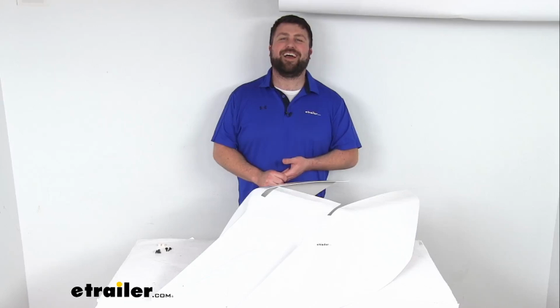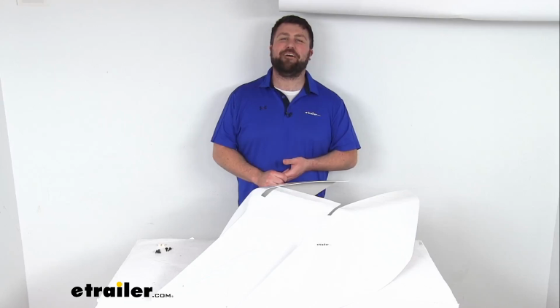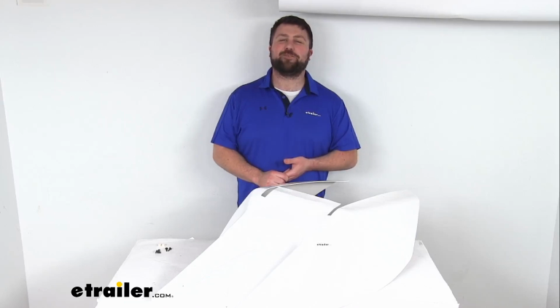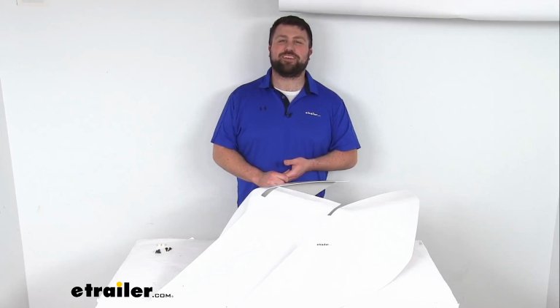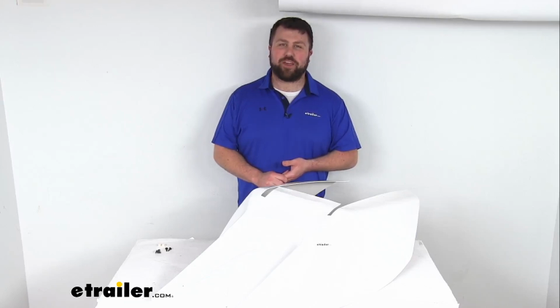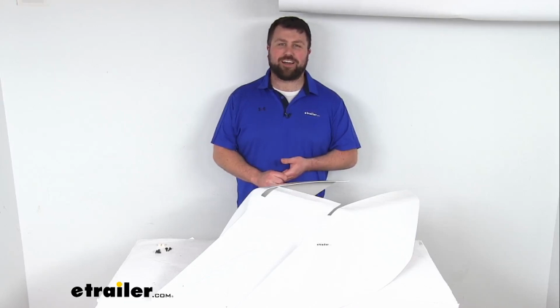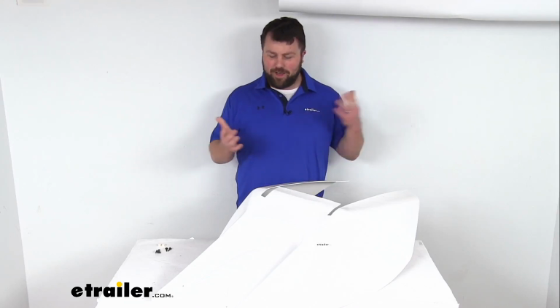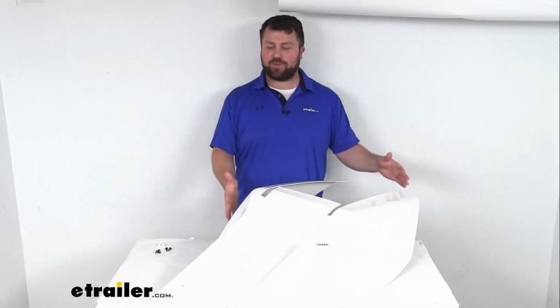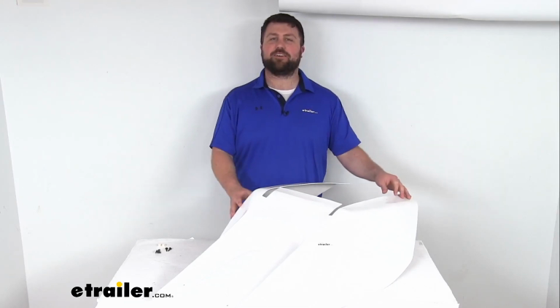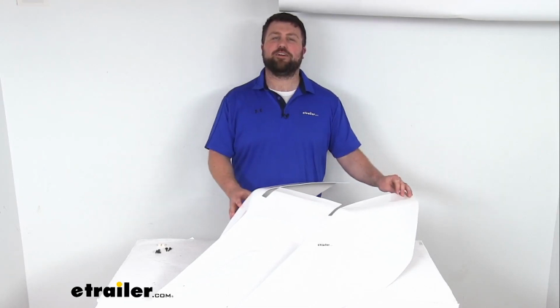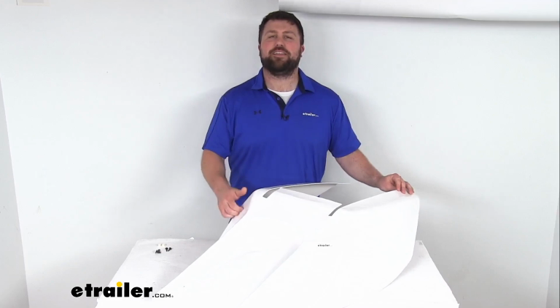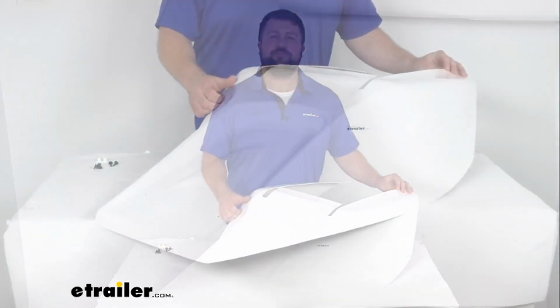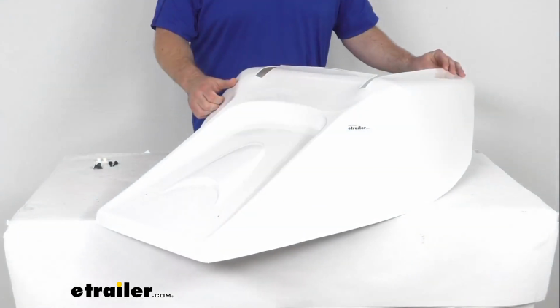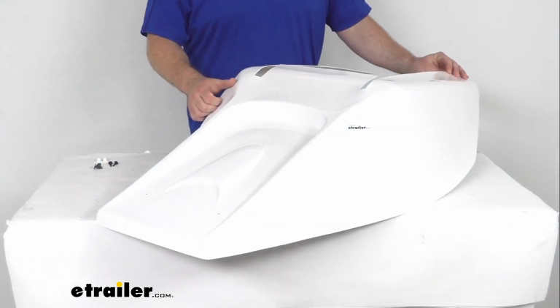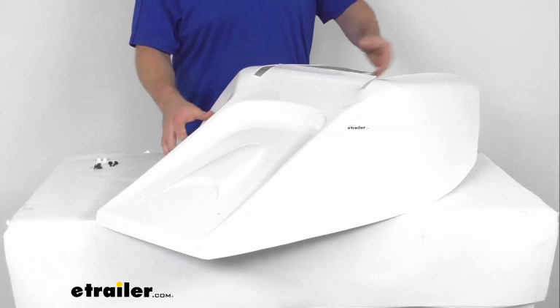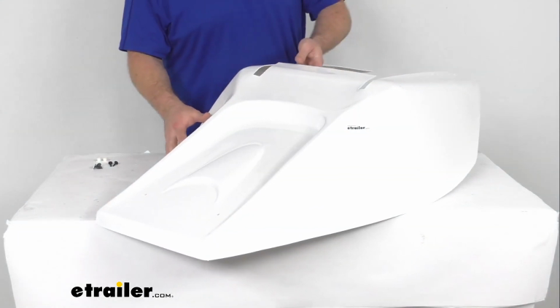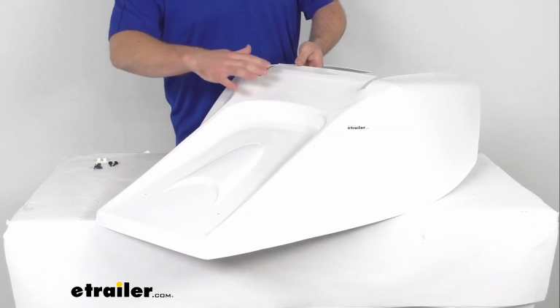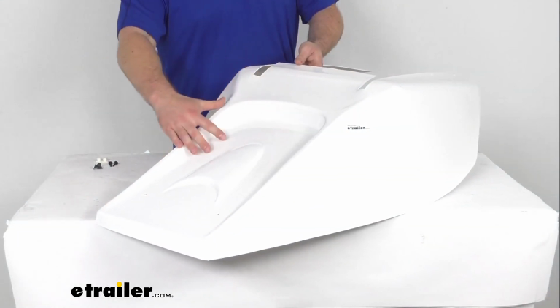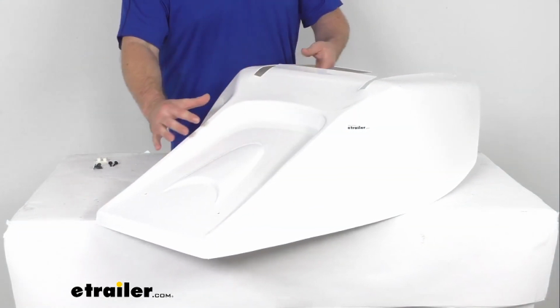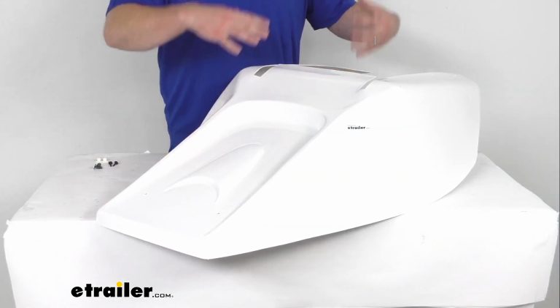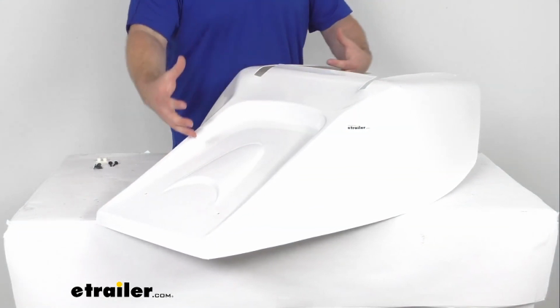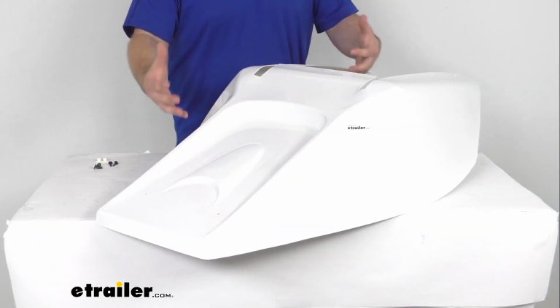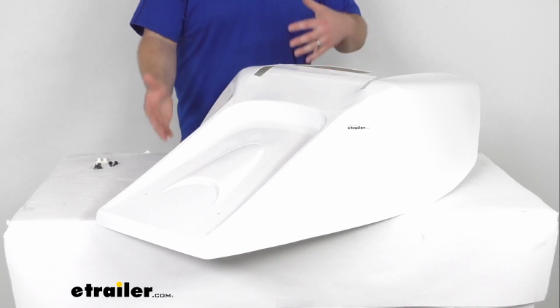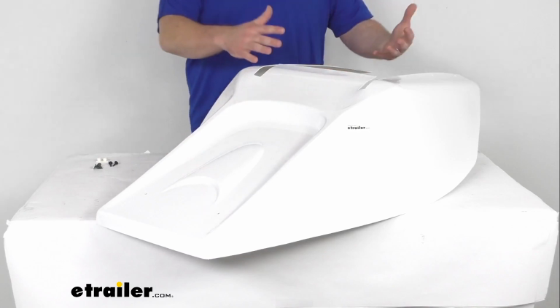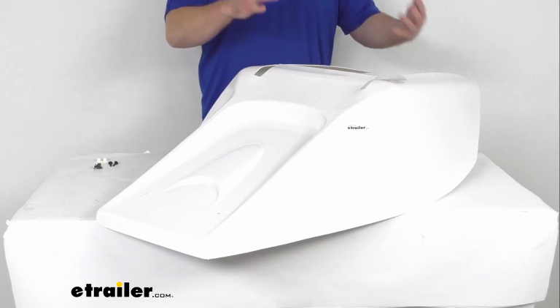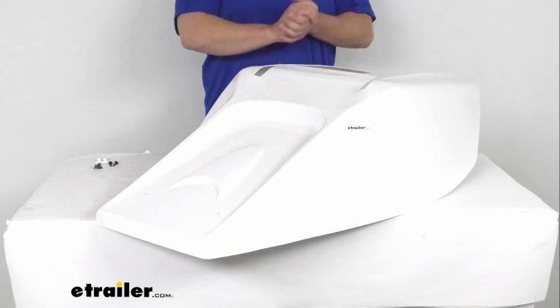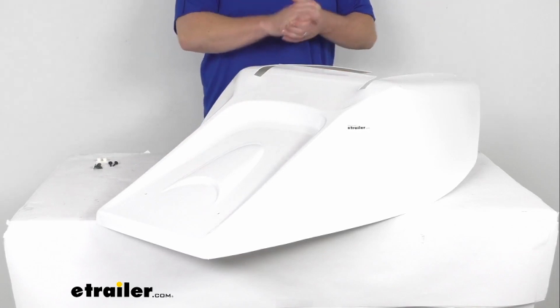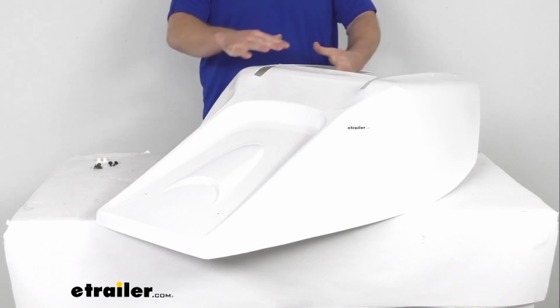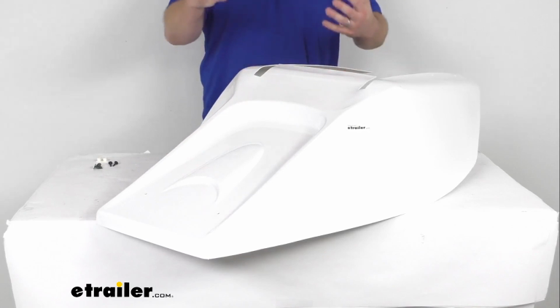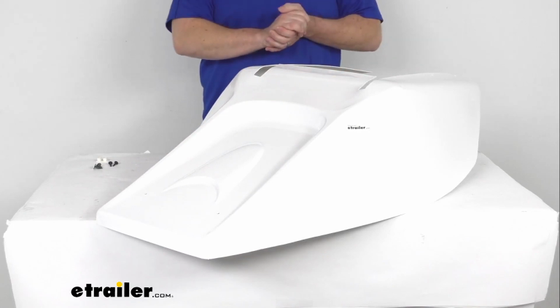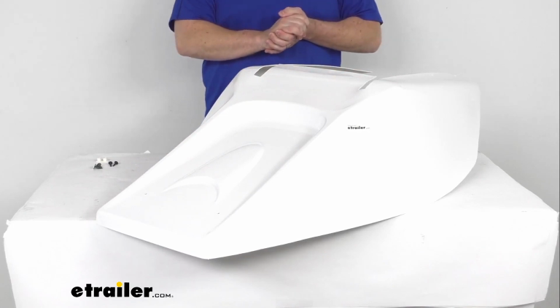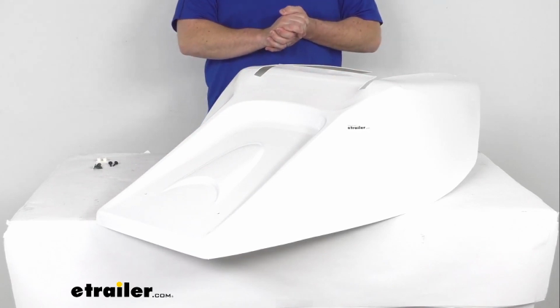Hi there, I'm Michael with eTrailer.com. Today we're going to take a quick look at this fifth wheel pin box cover. This cover is going to fit over top your existing Lippert 1621 pin box on your fifth wheel trailer or RV.